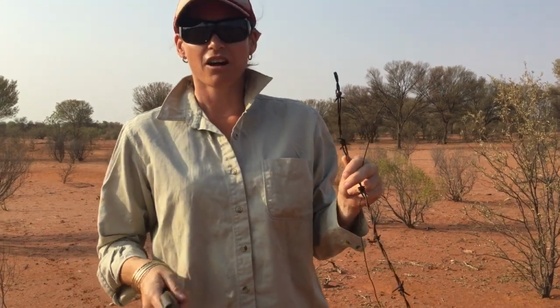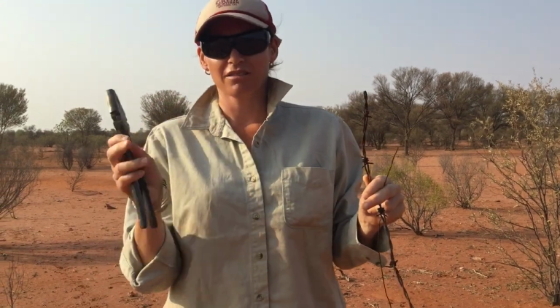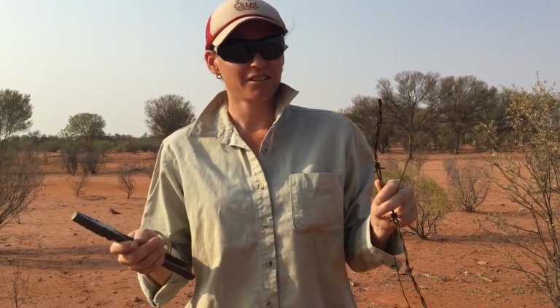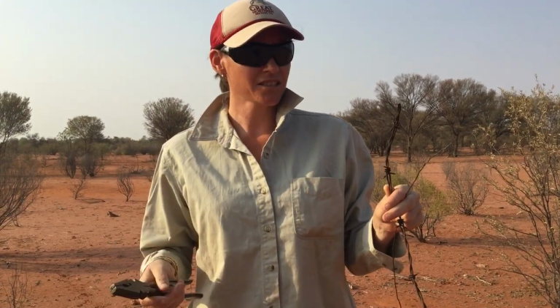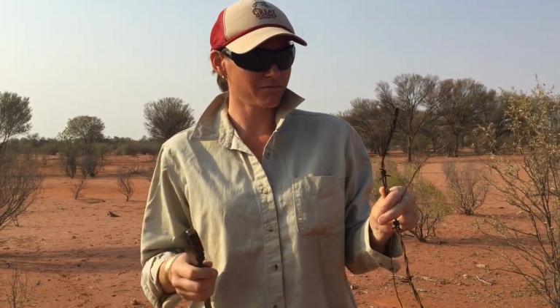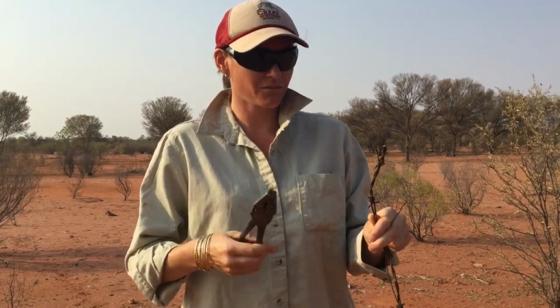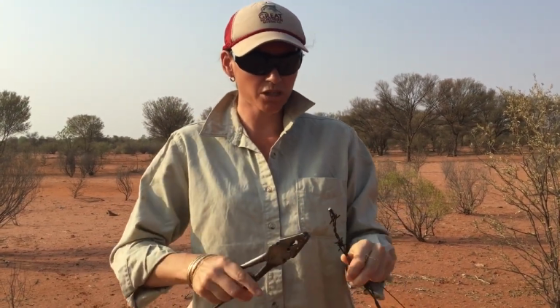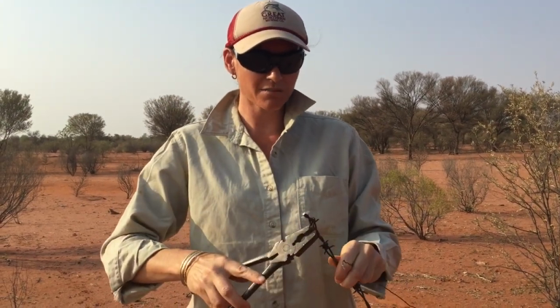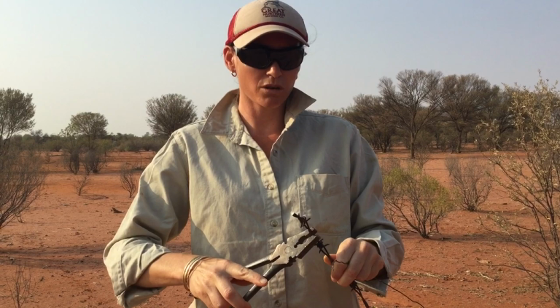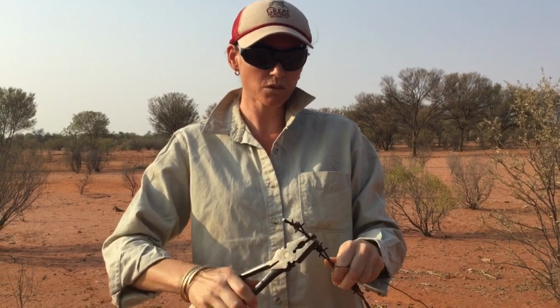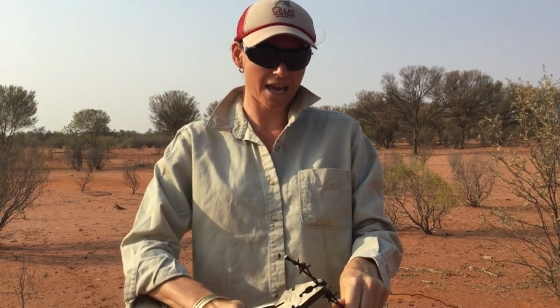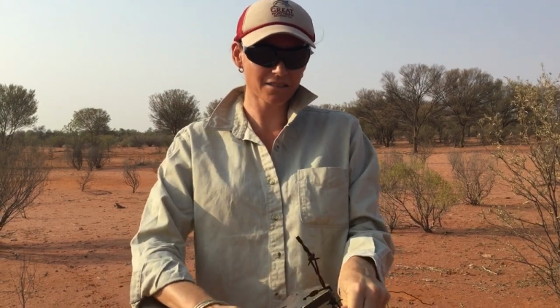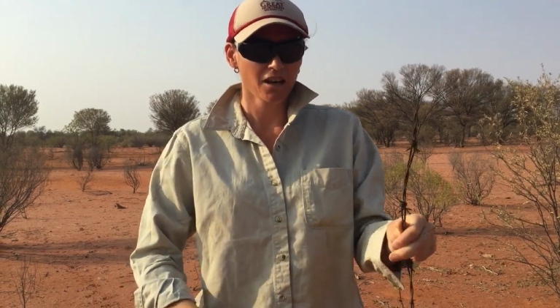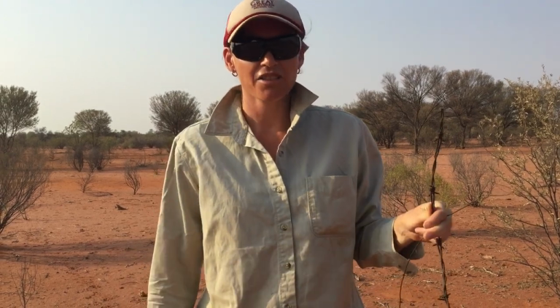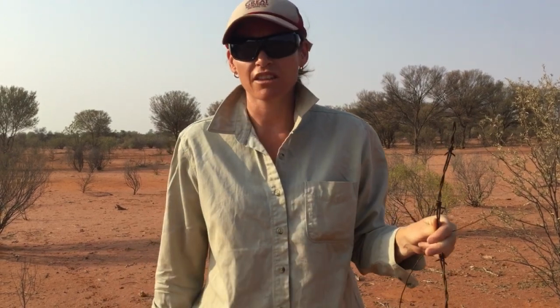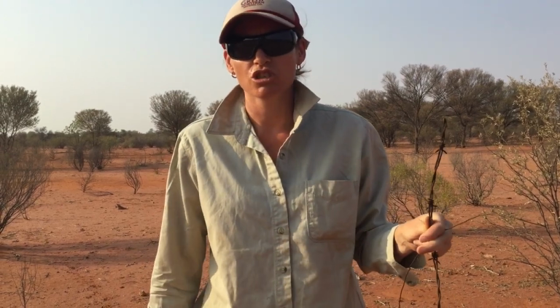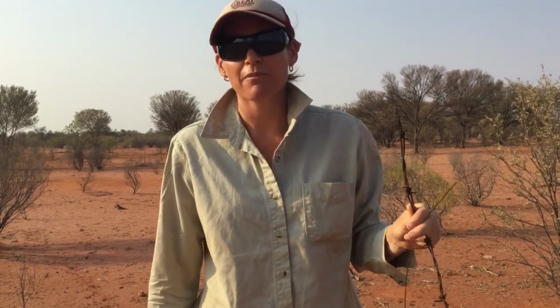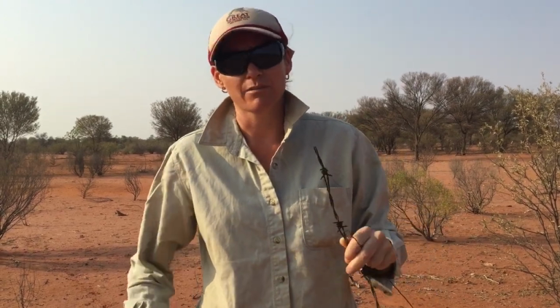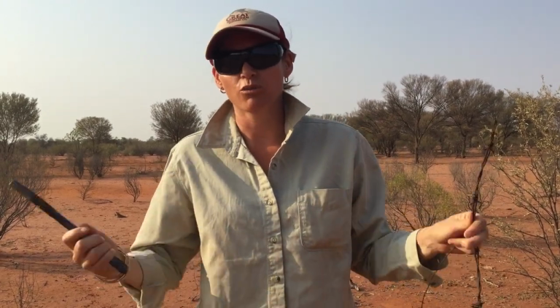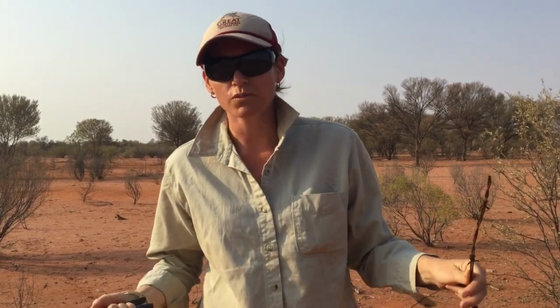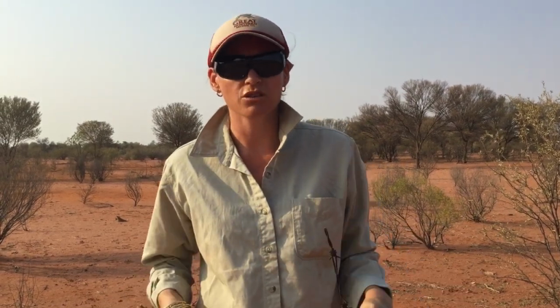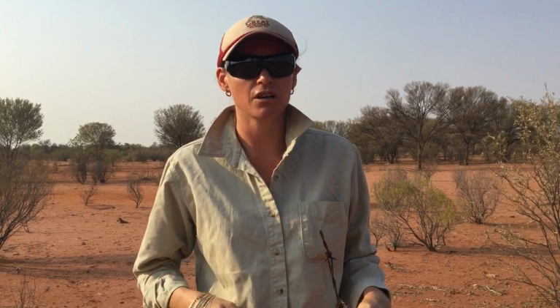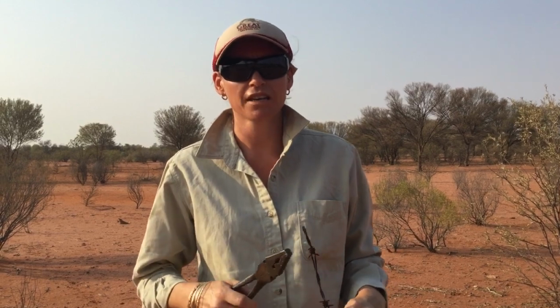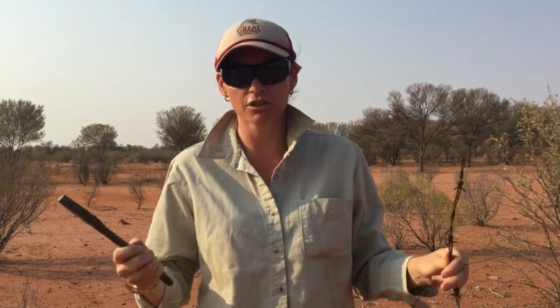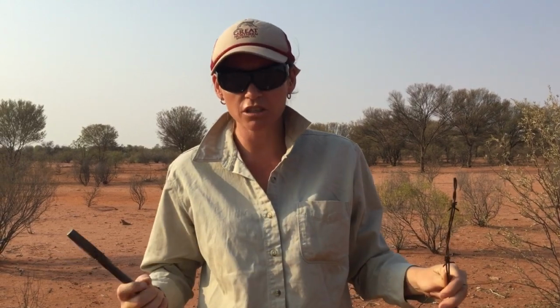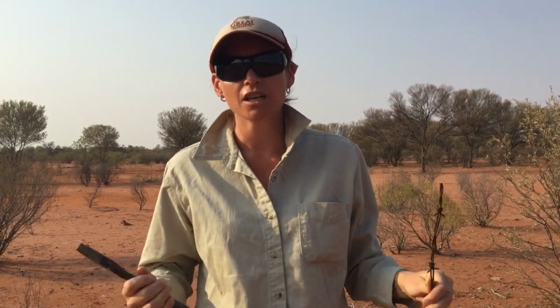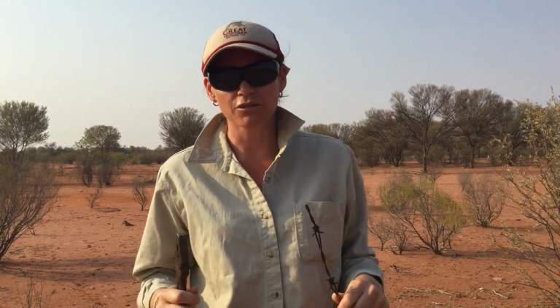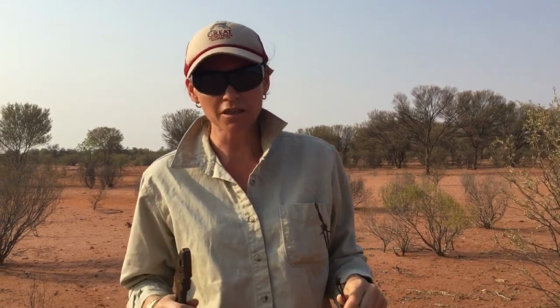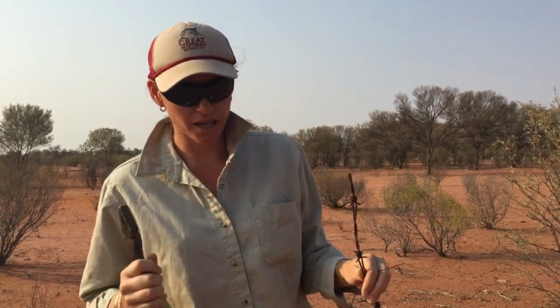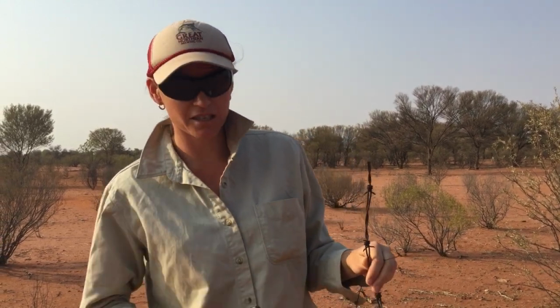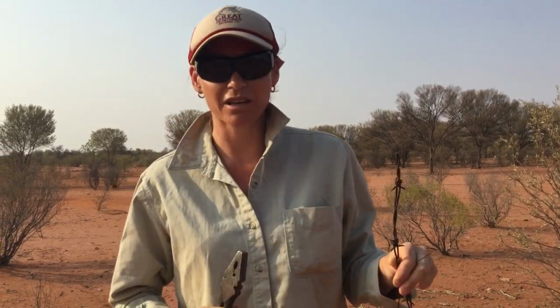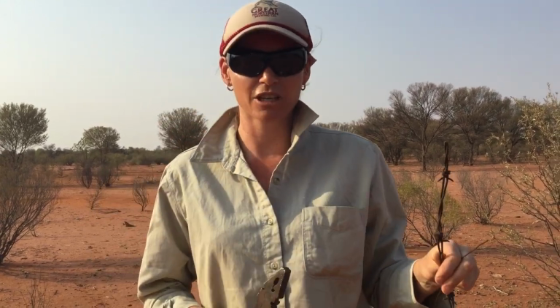Hi everyone. I just wanted to make some barbed wire balls and there was nothing on YouTube about how to make a barbed wire ball. So I've had a bit of a learning curve, made a few stuff ups, and so this is why I'm making this video.